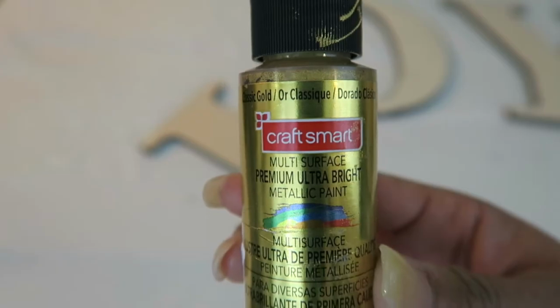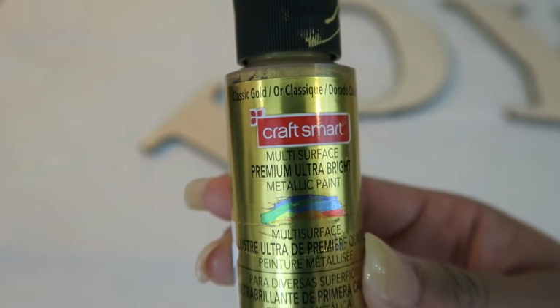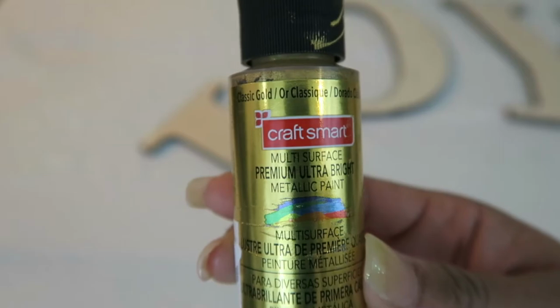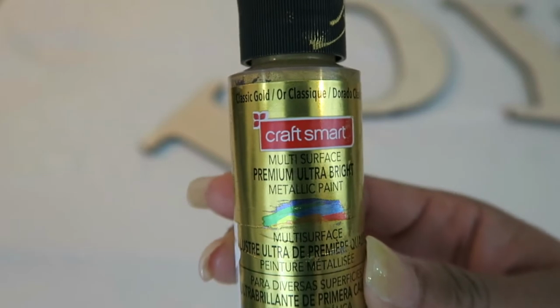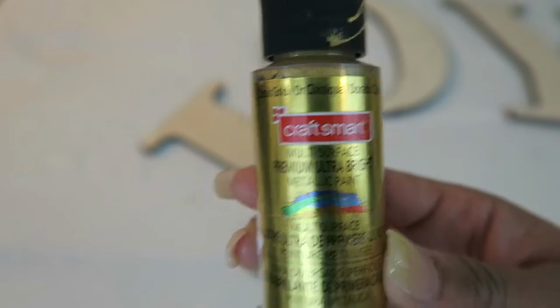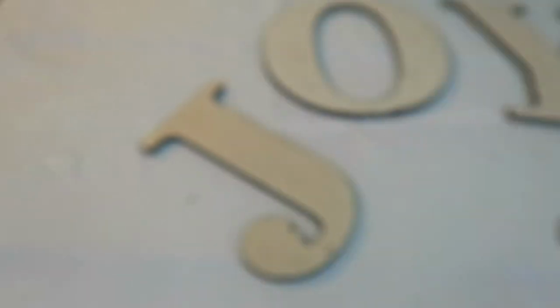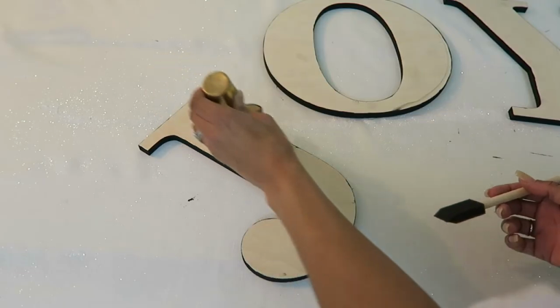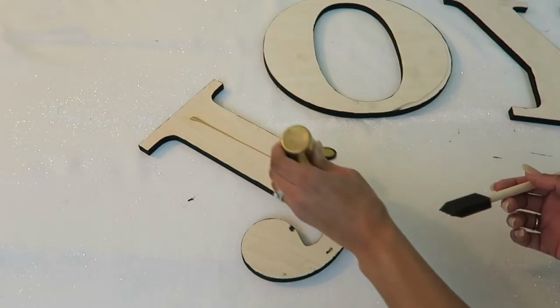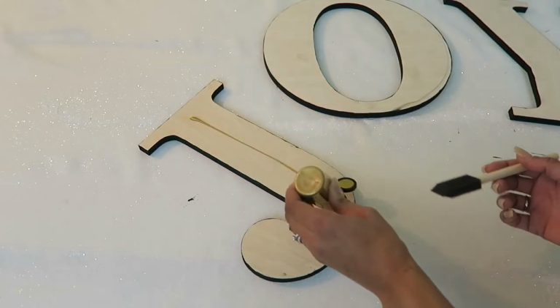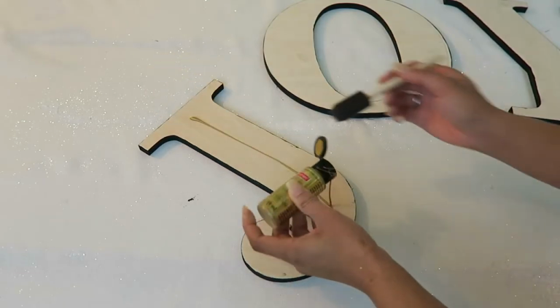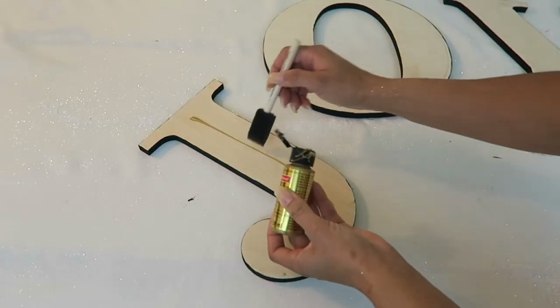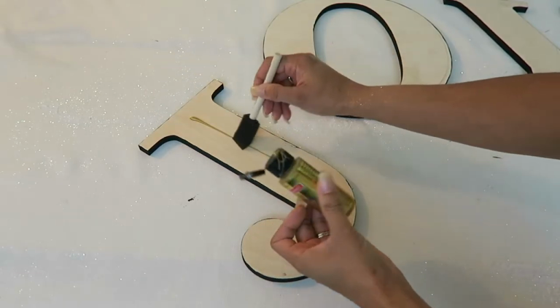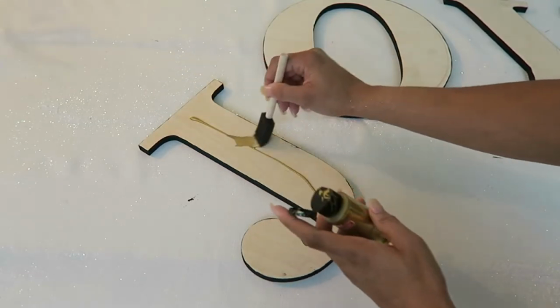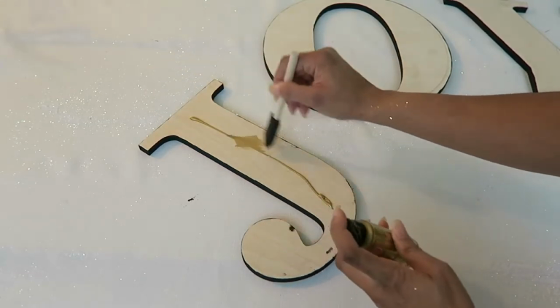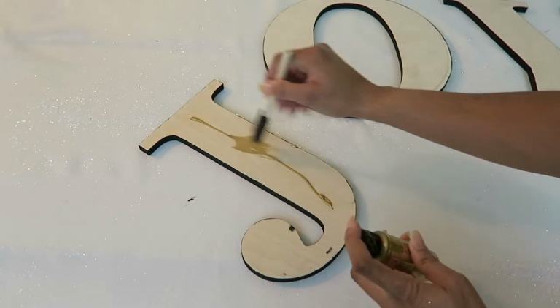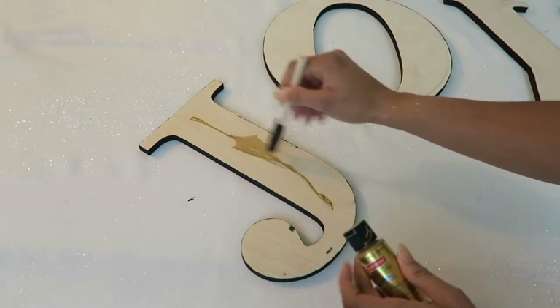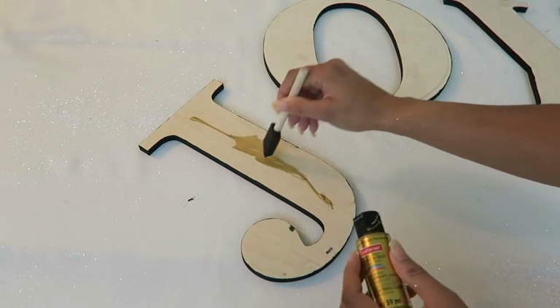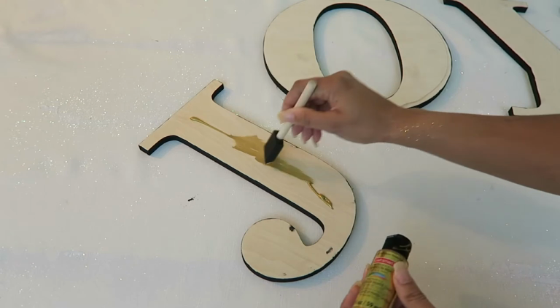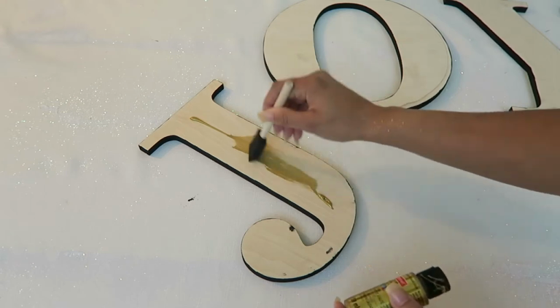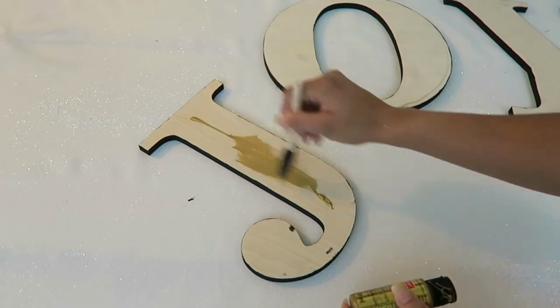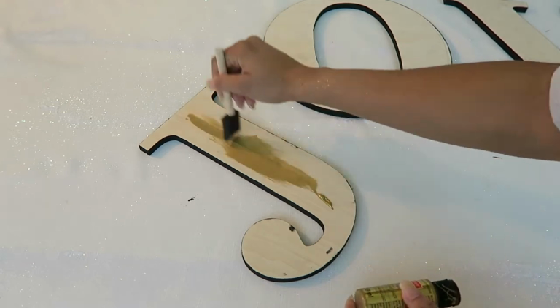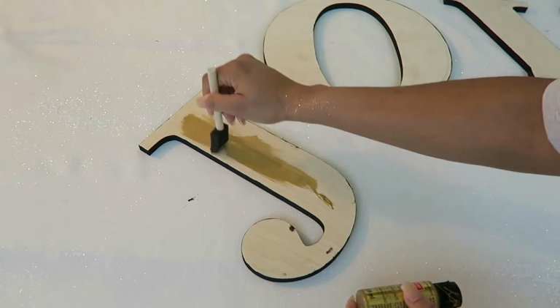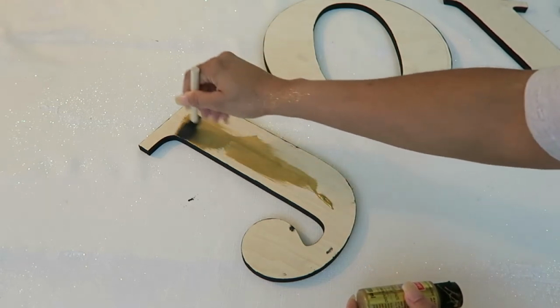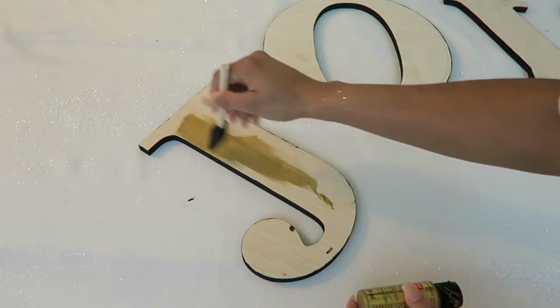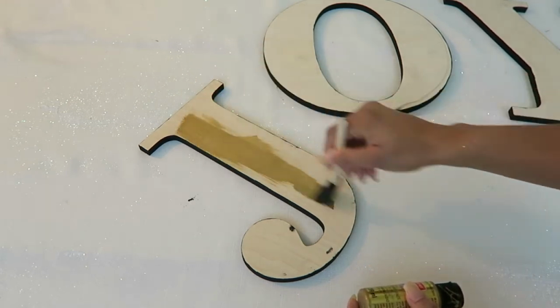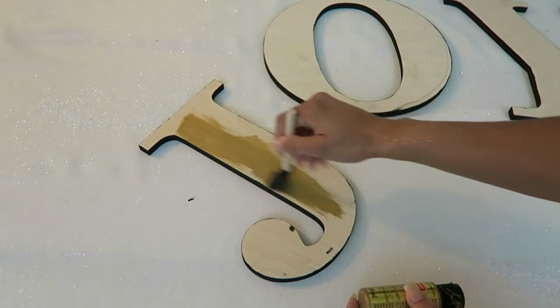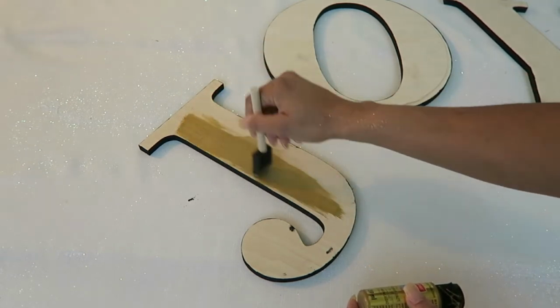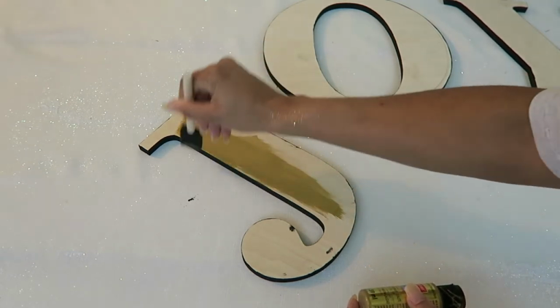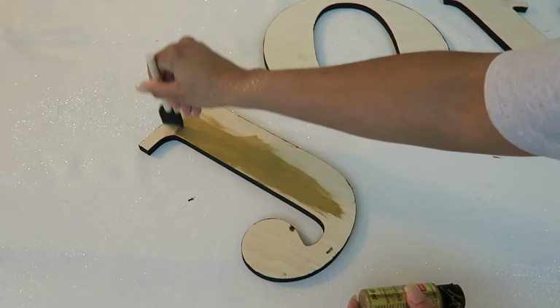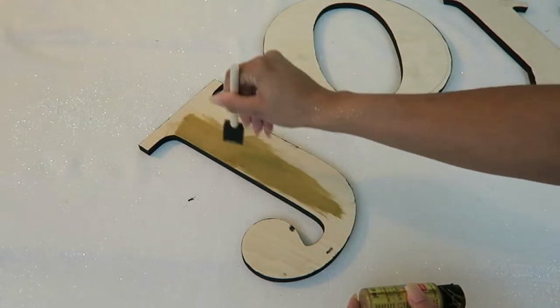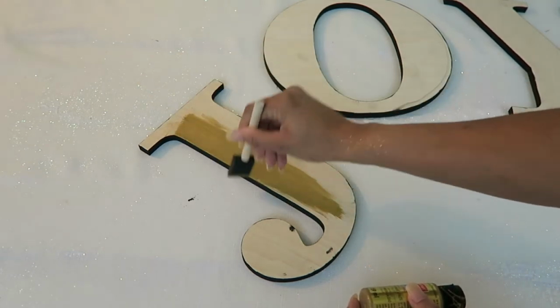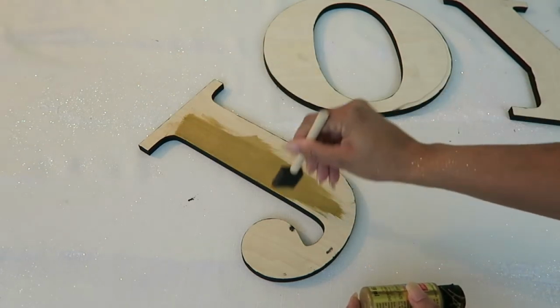Next I got out my gold metallic paint and painted each letter with that. This is the same paint I used to create the canvases that I made, and a link to that video can be found in the description box.